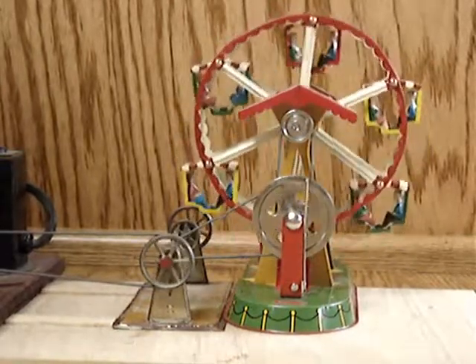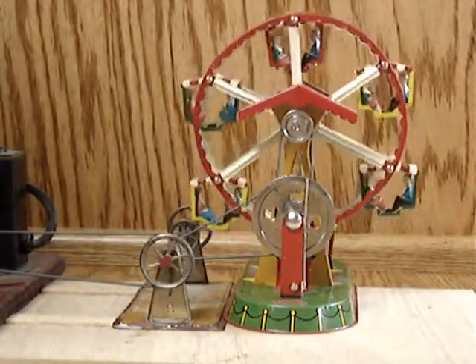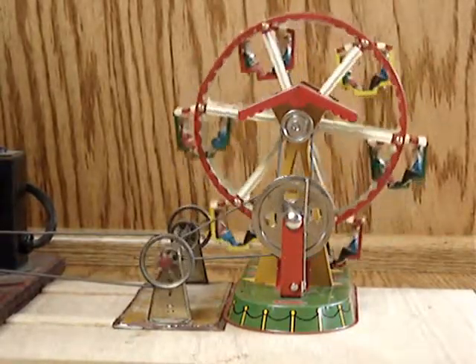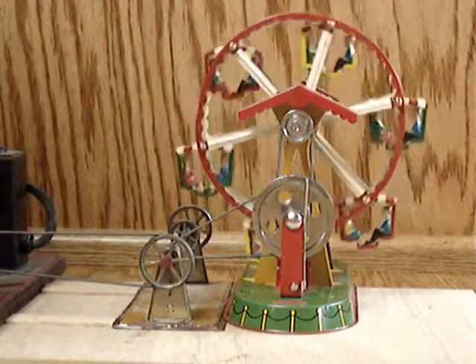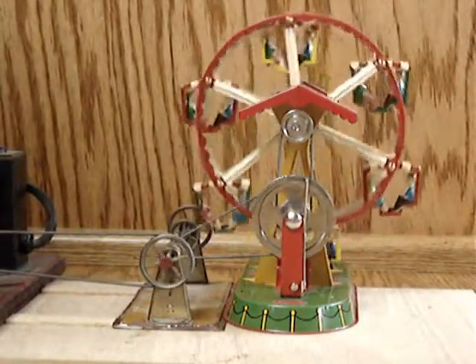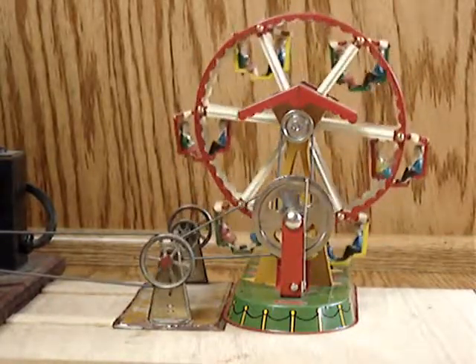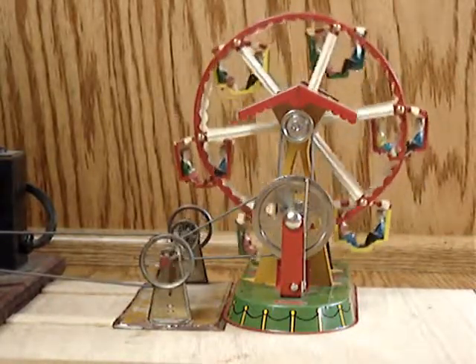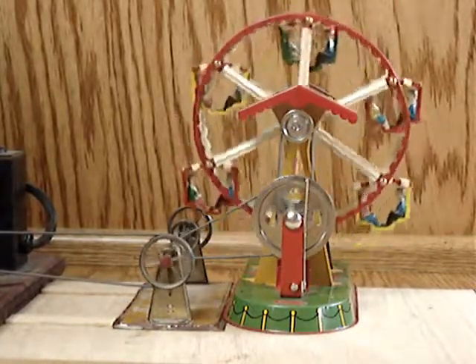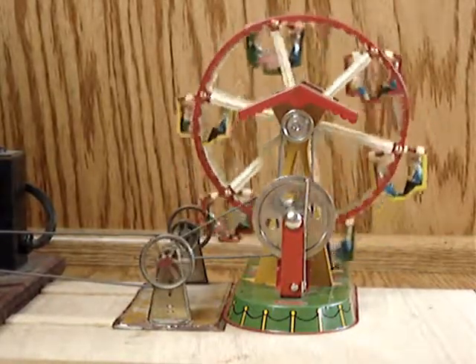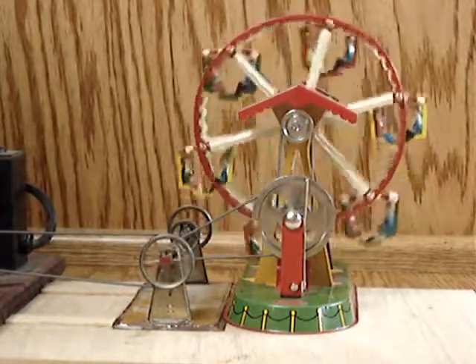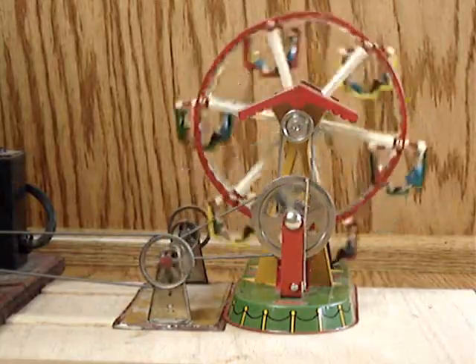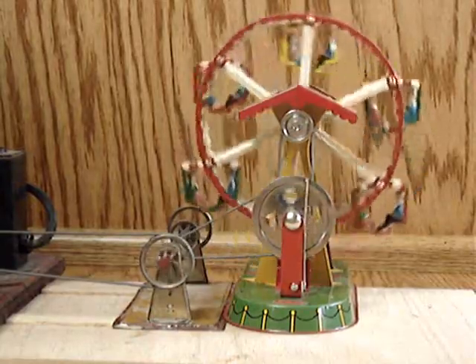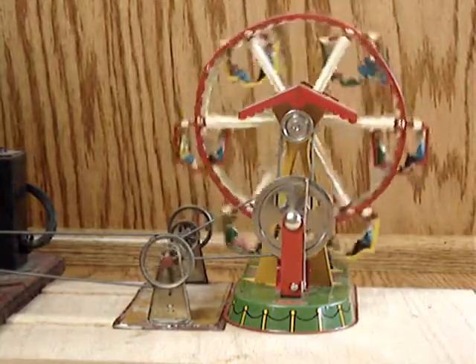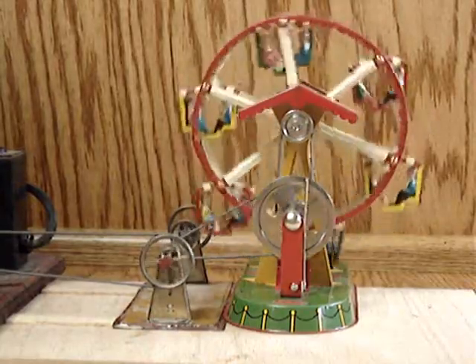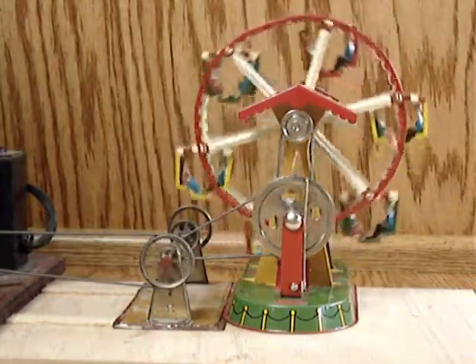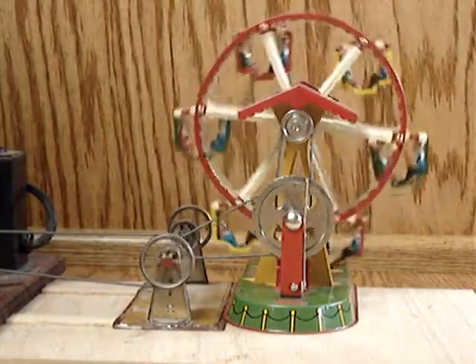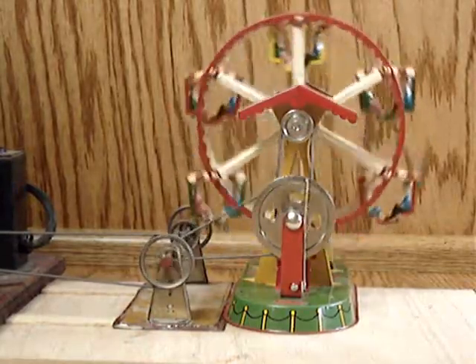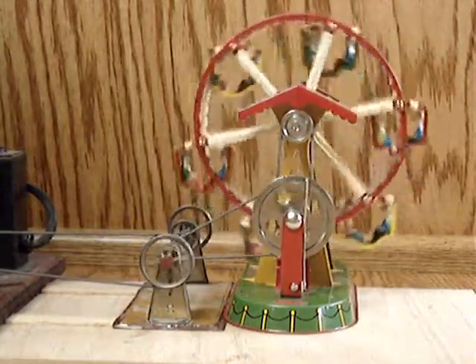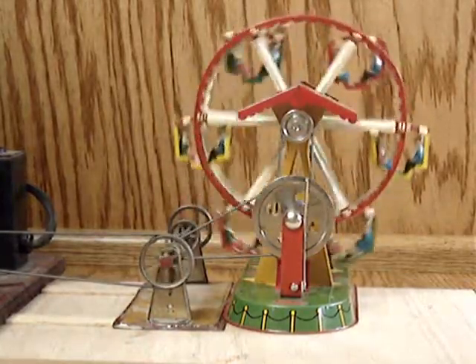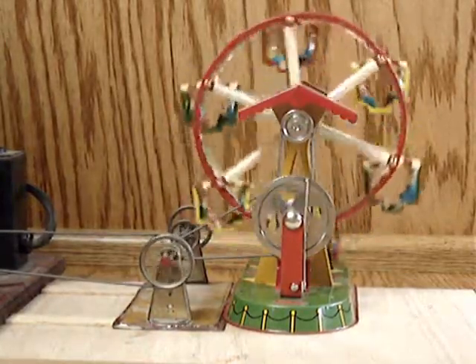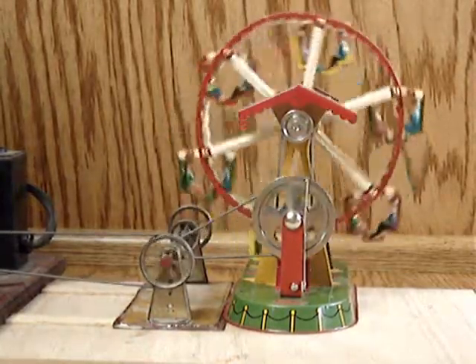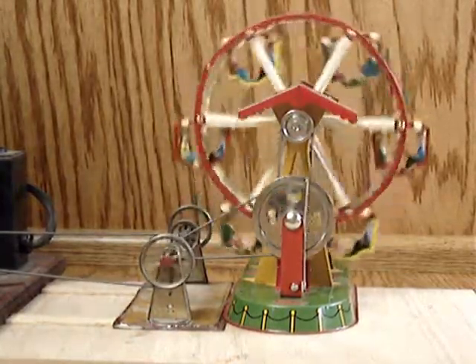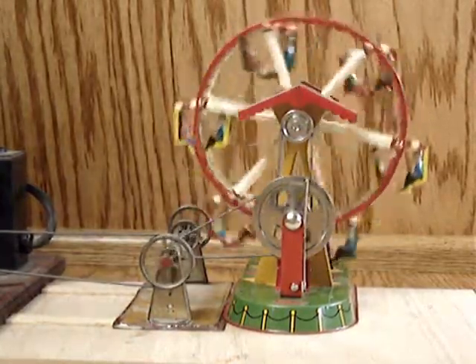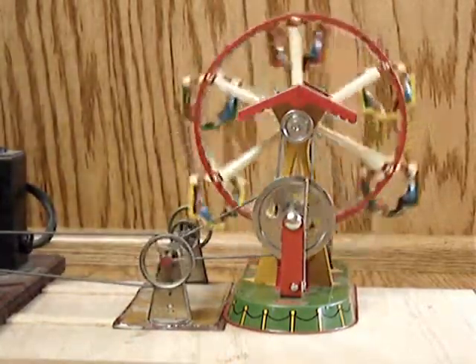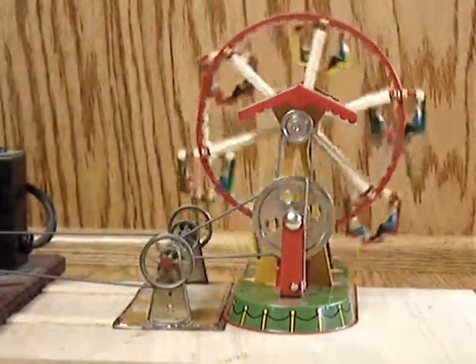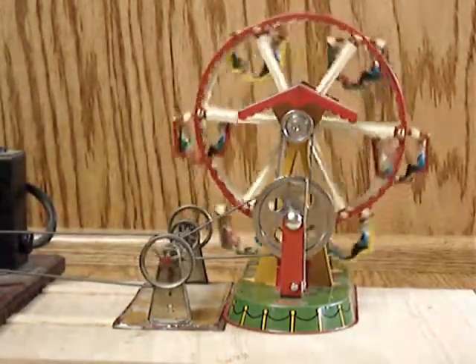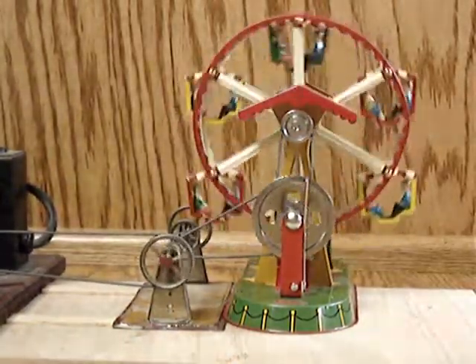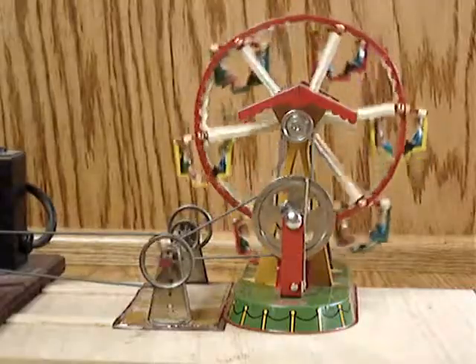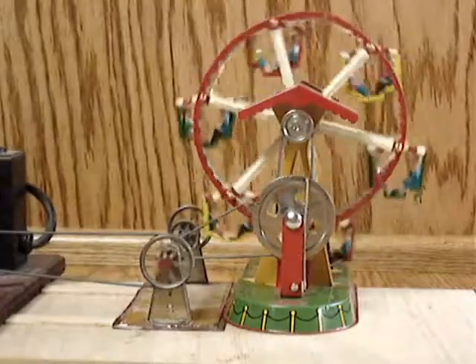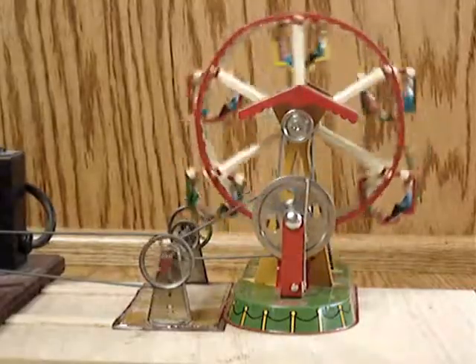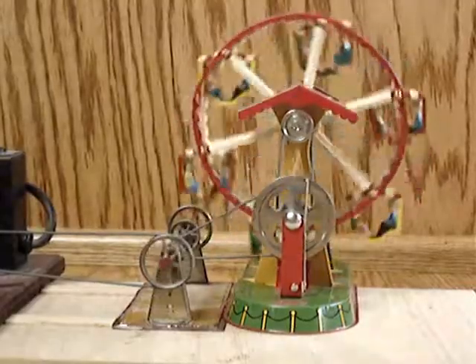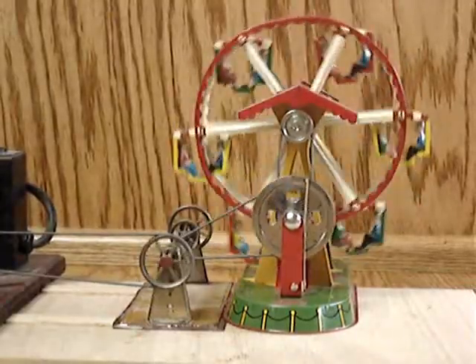And if they really want to ride, you can crank up the old engine a little bit. Well, that's just a little bit.